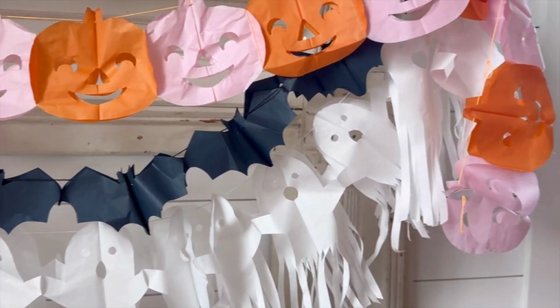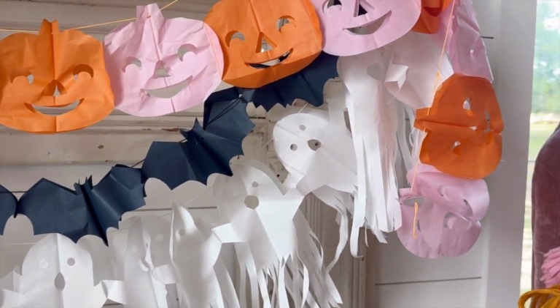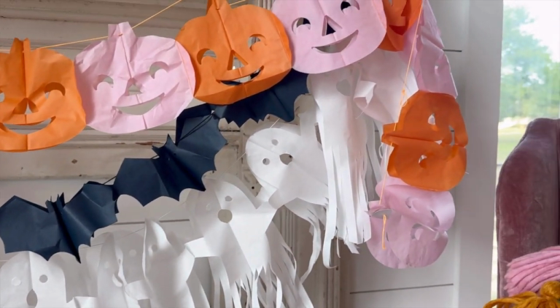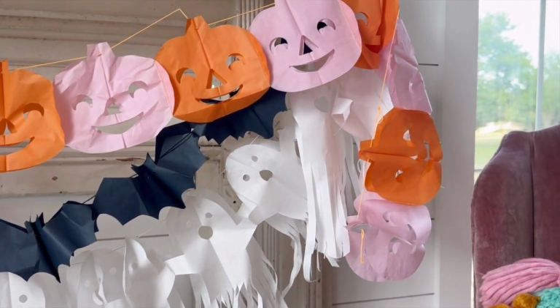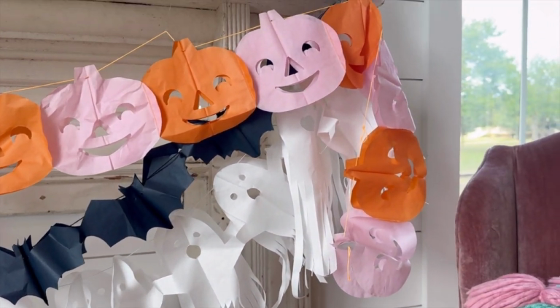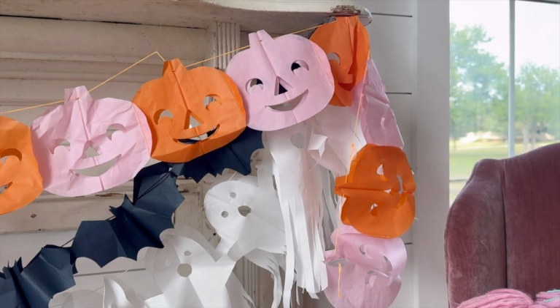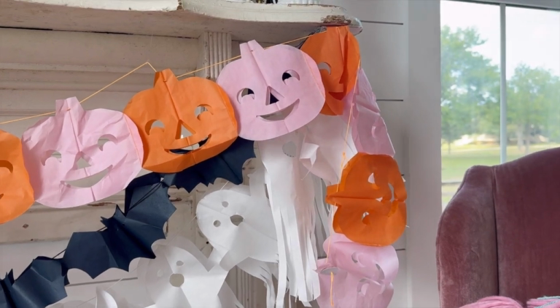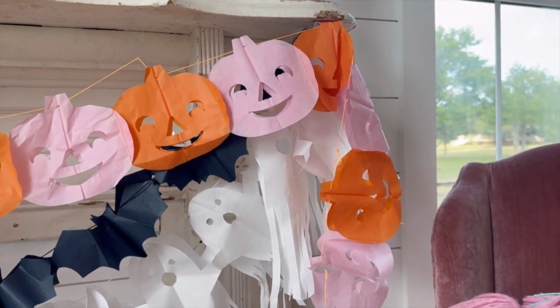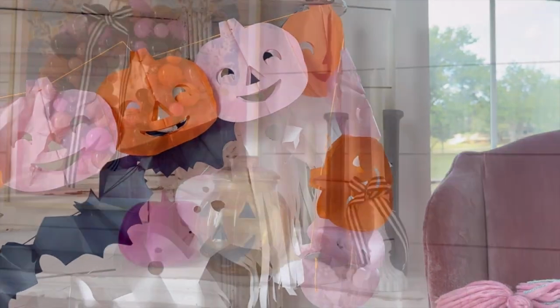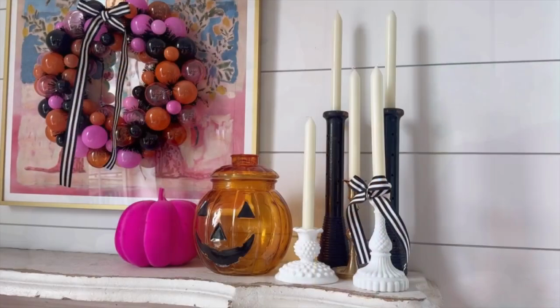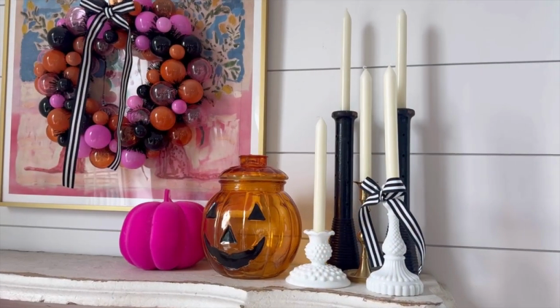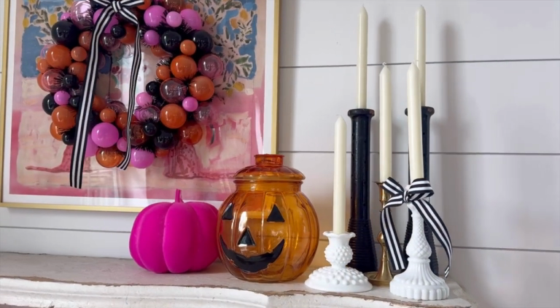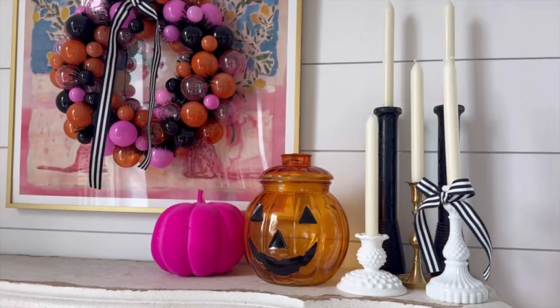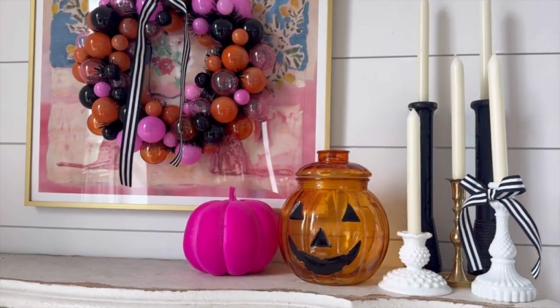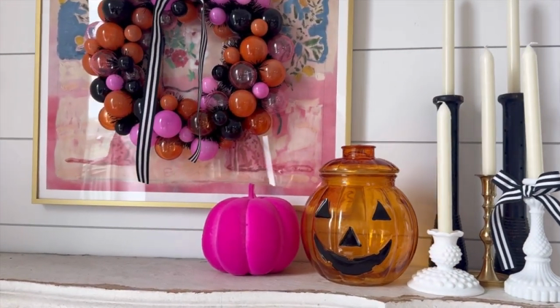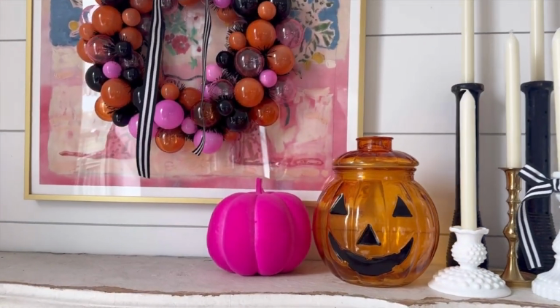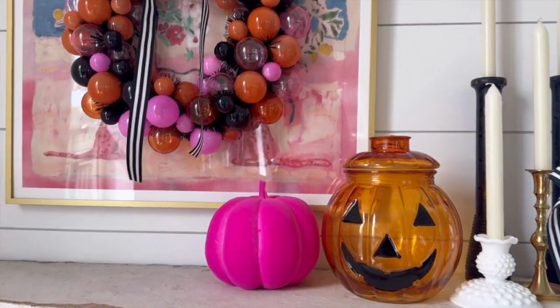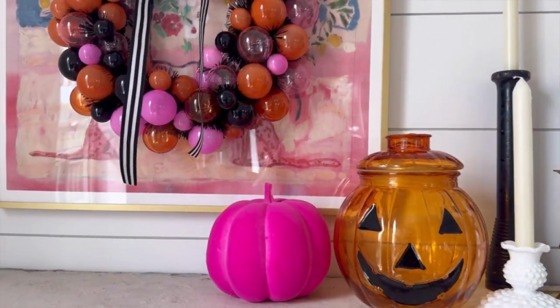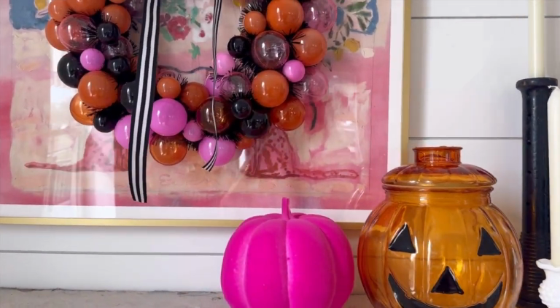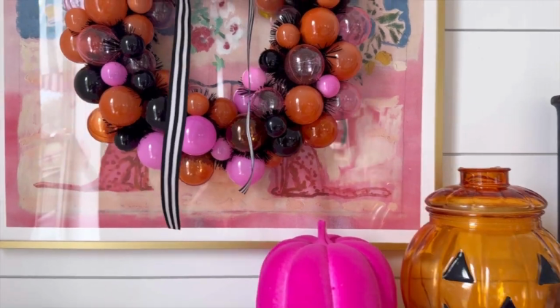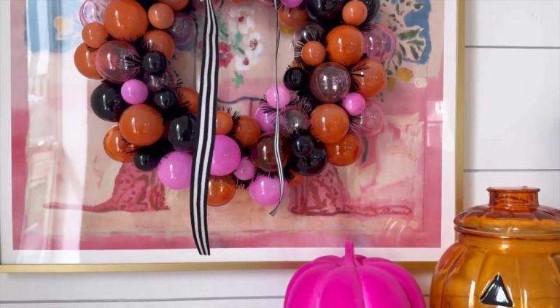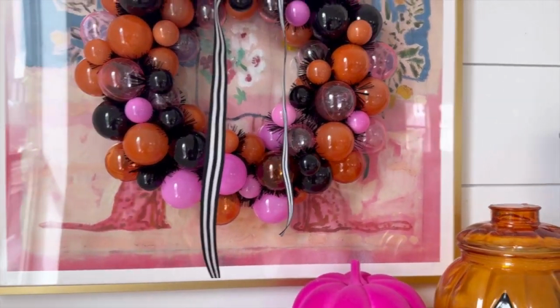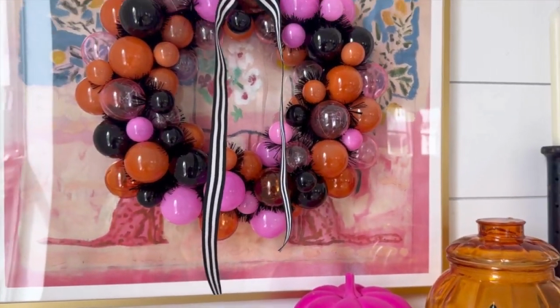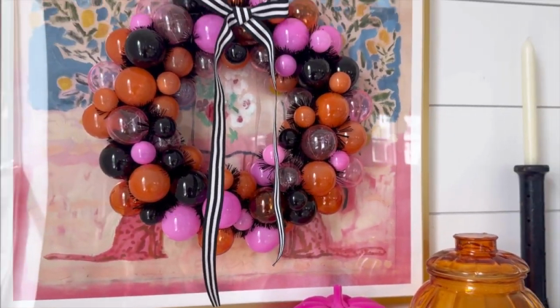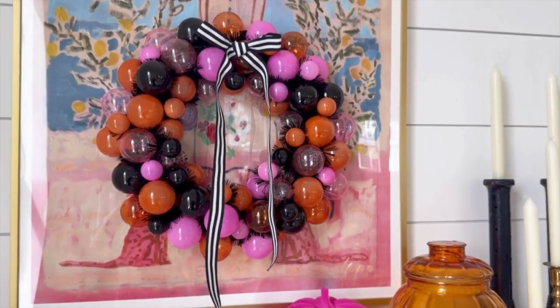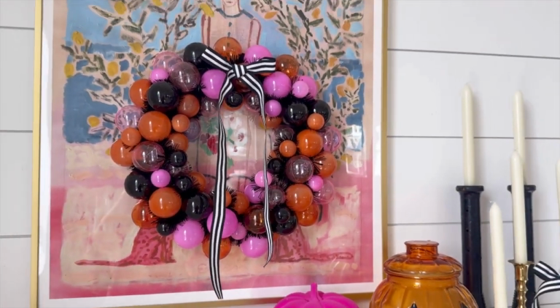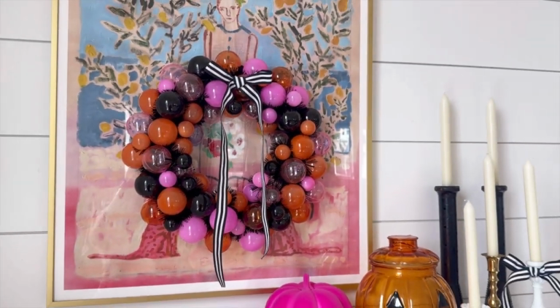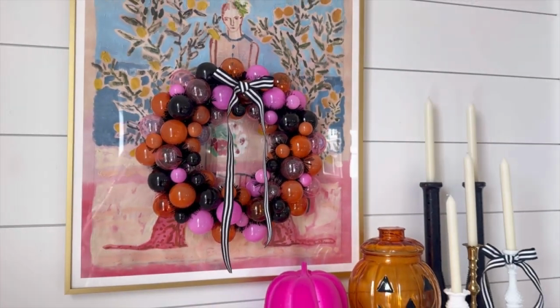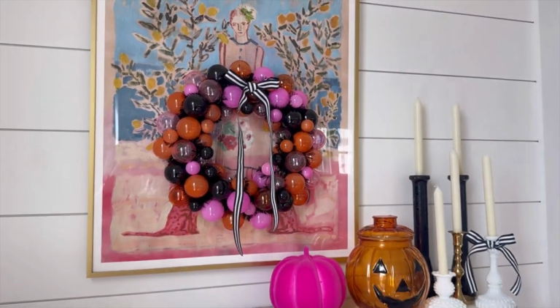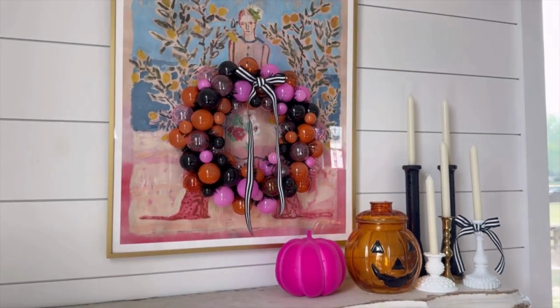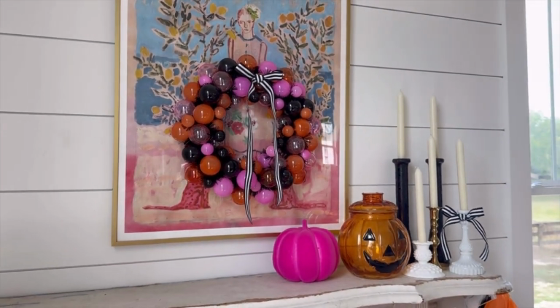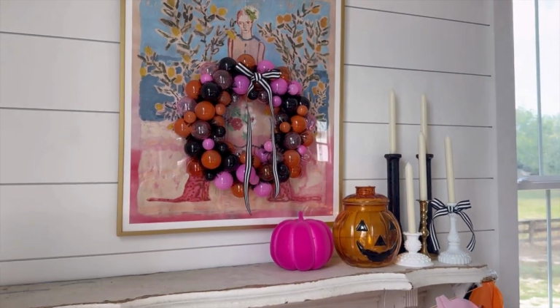I just love how the orange and pink theme creates such a fun and modern twist on Halloween decor. It's bright, it's cheerful, and it's the perfect mix of whimsy and spooky.